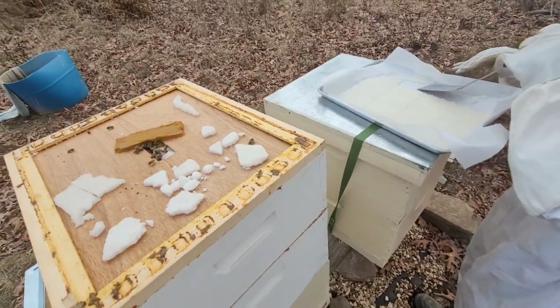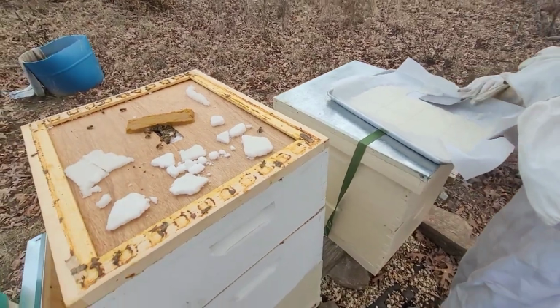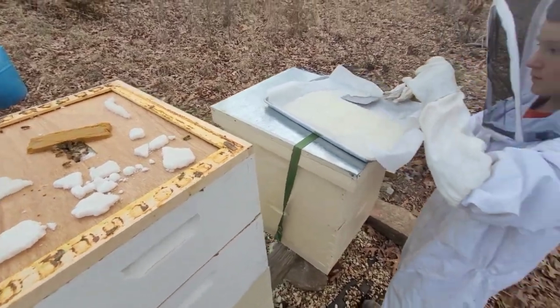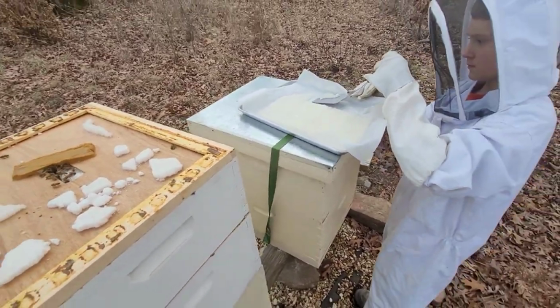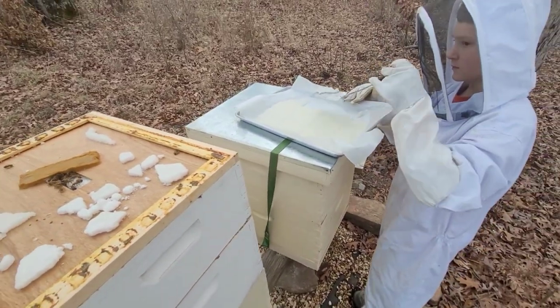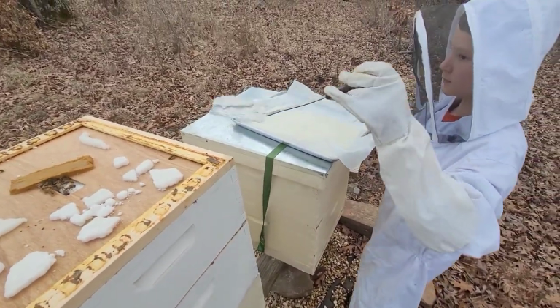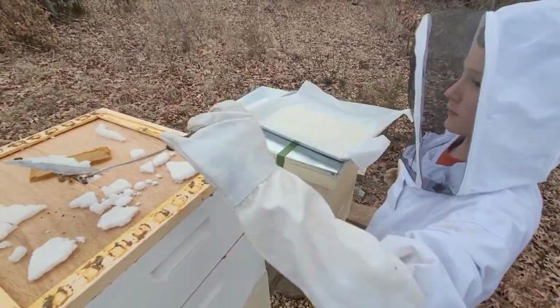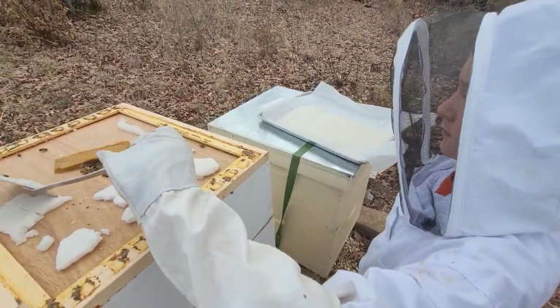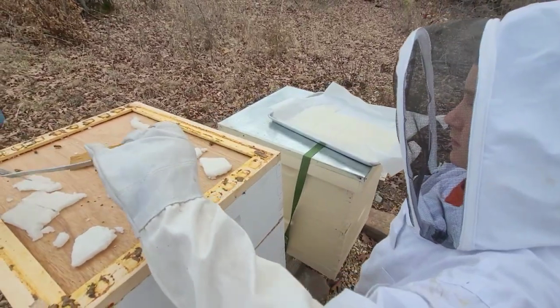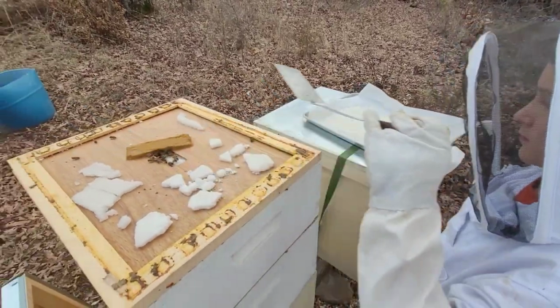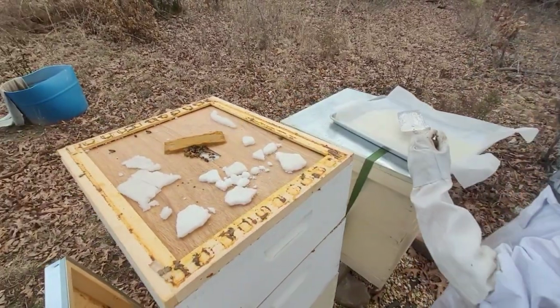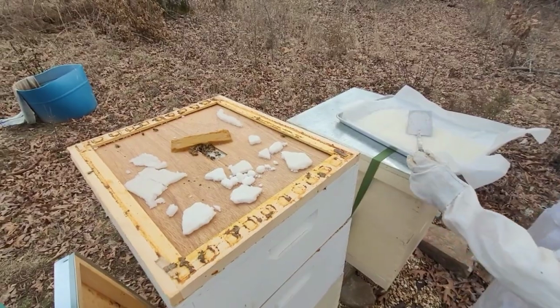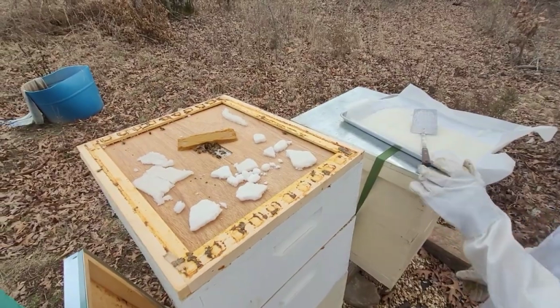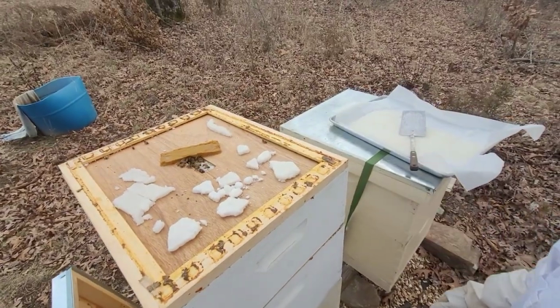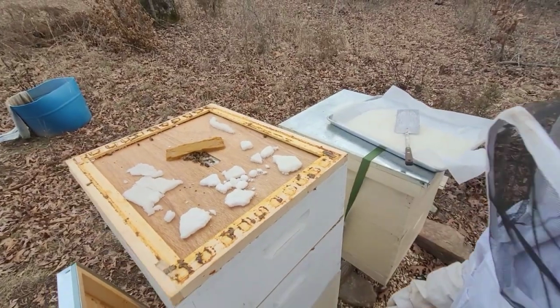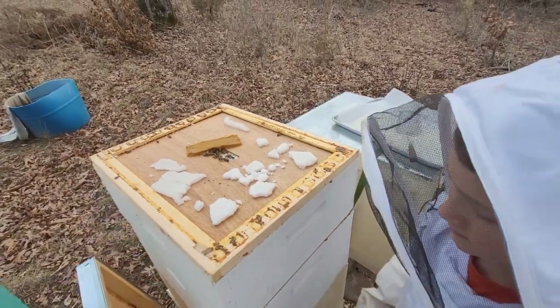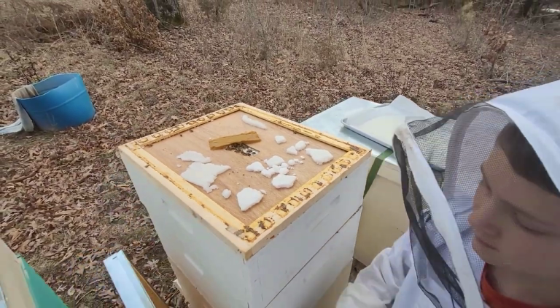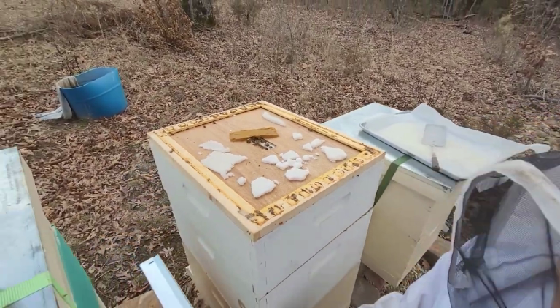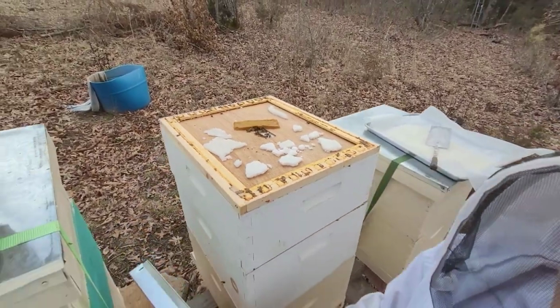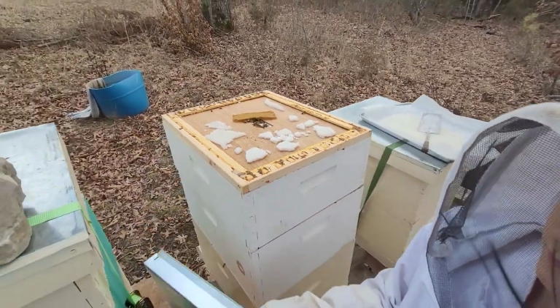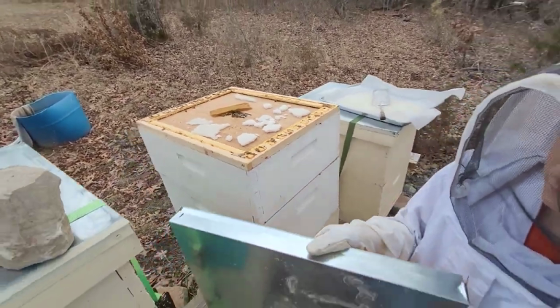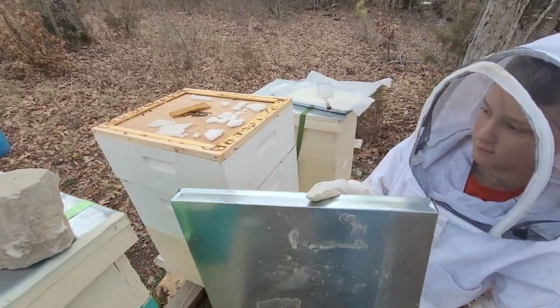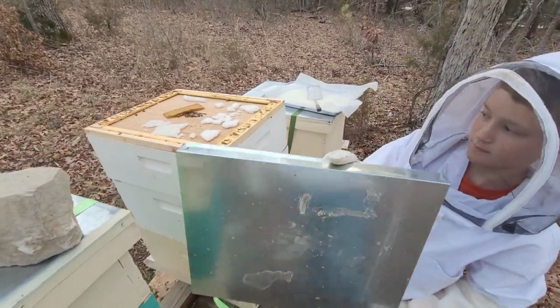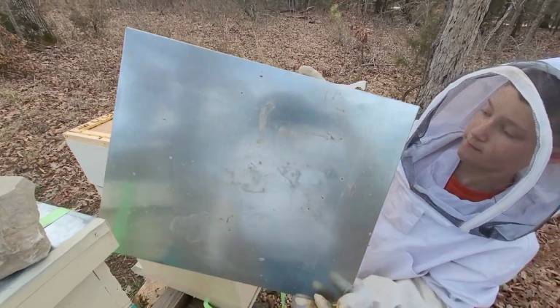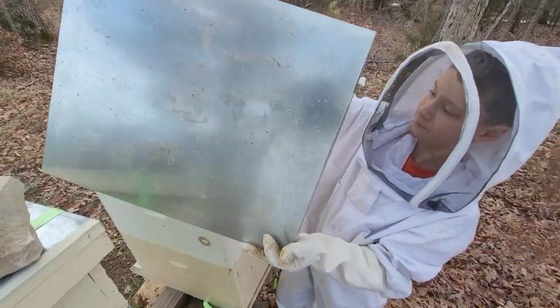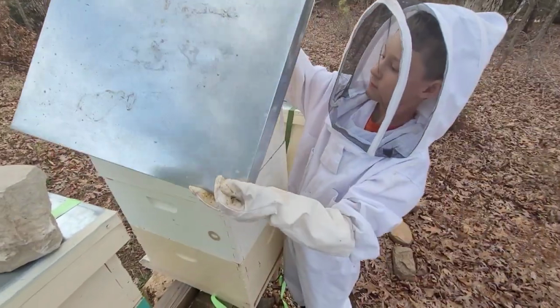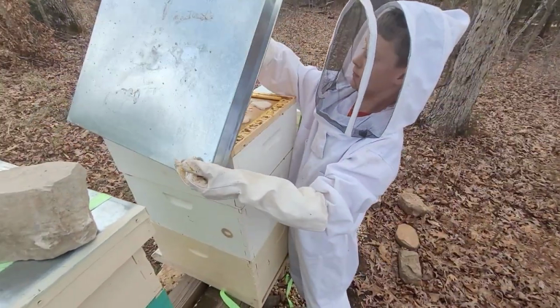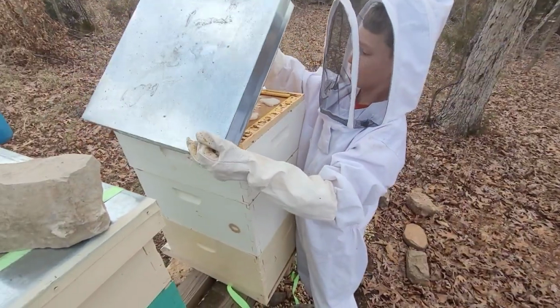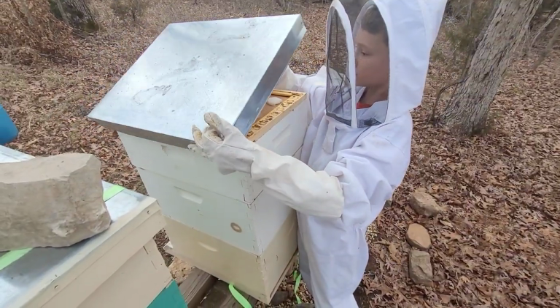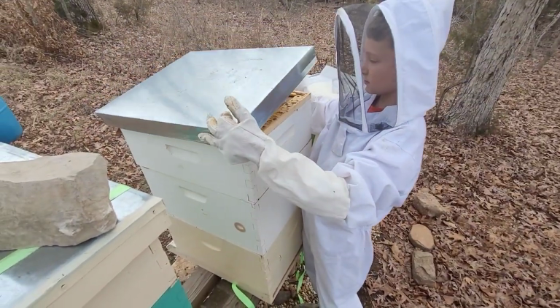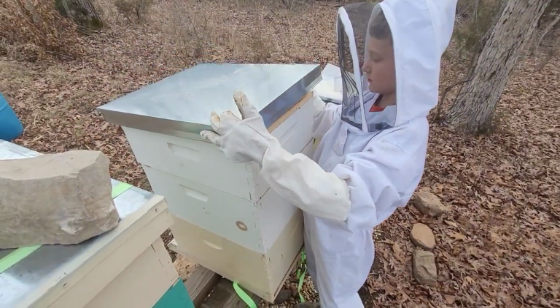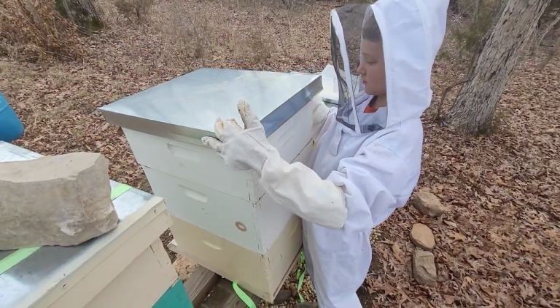This hive also grew really fast over the spring and I have high hopes for it this spring and summer. Hopefully we'll get lots of honey.